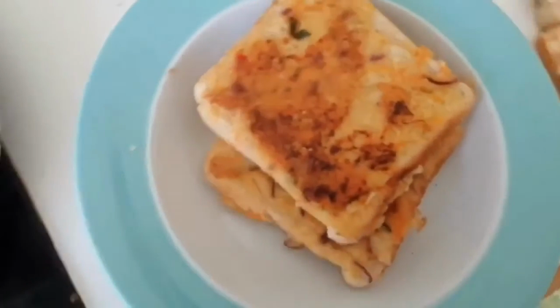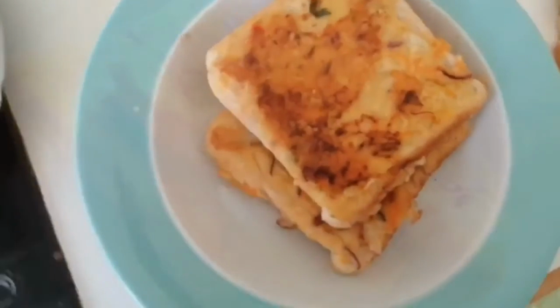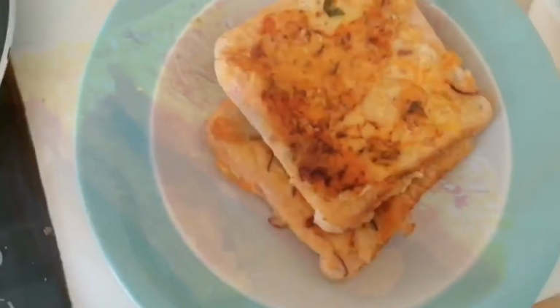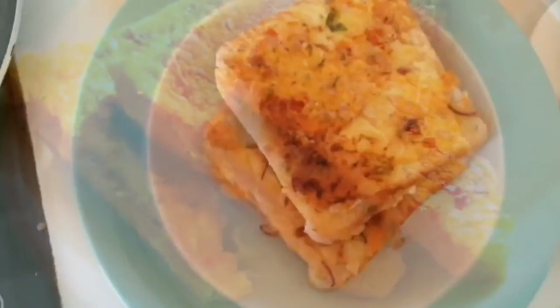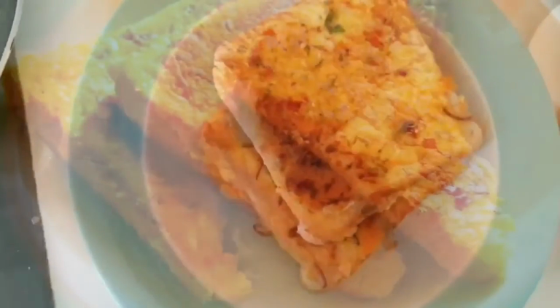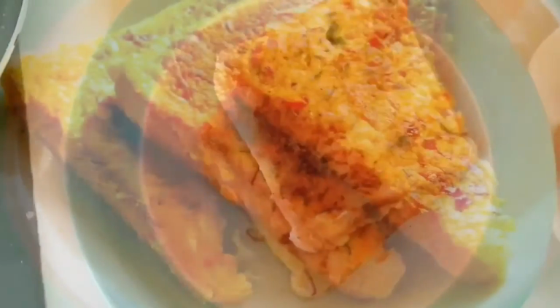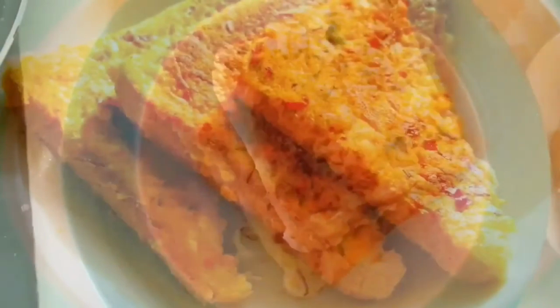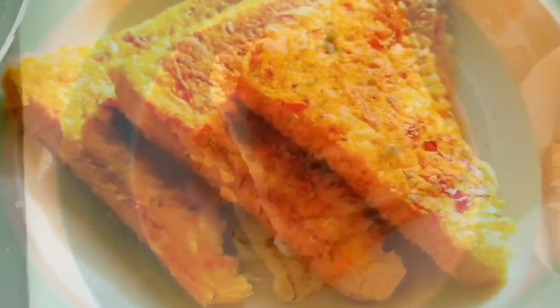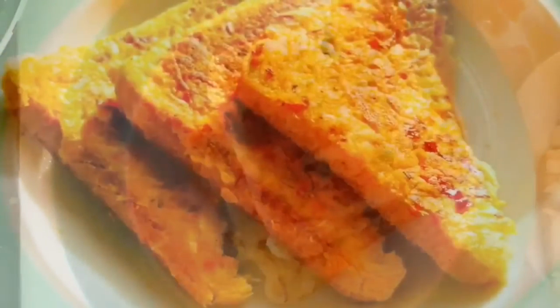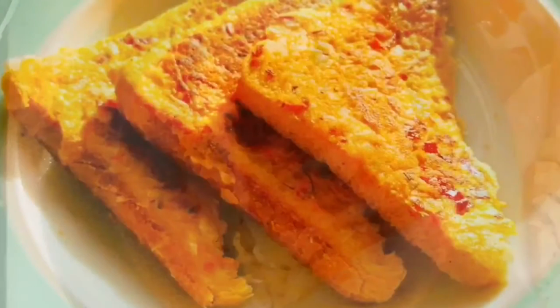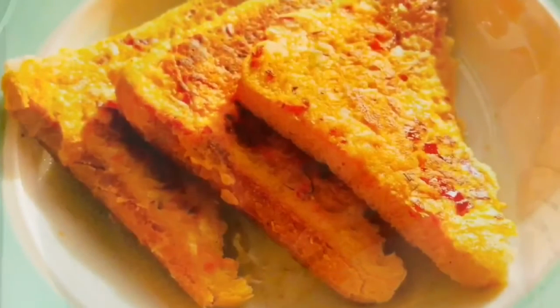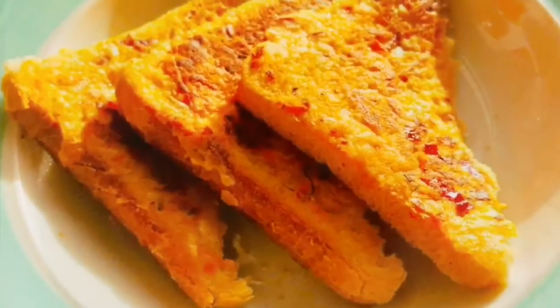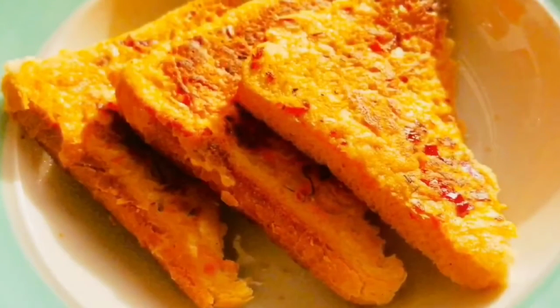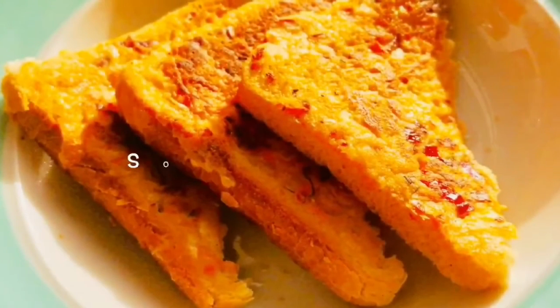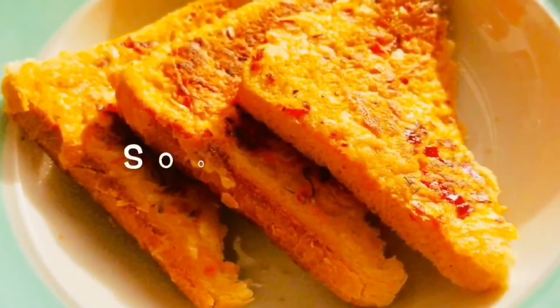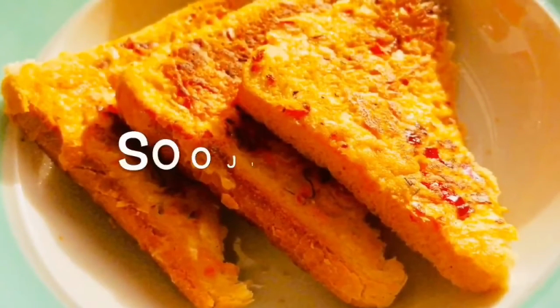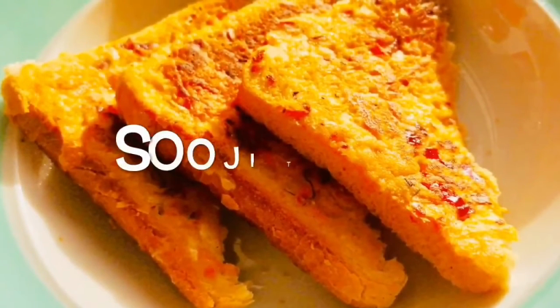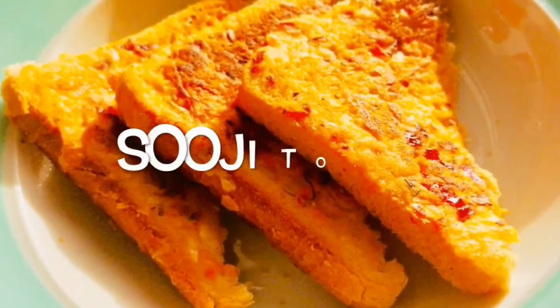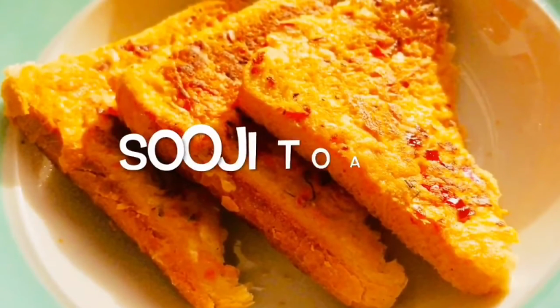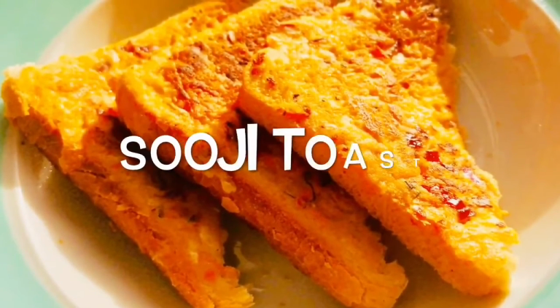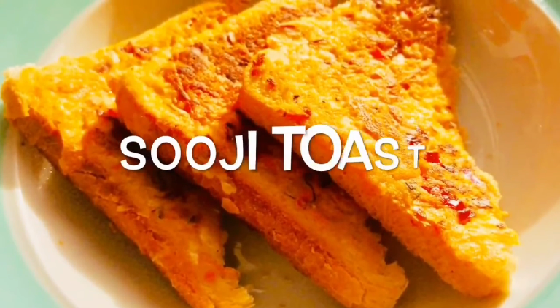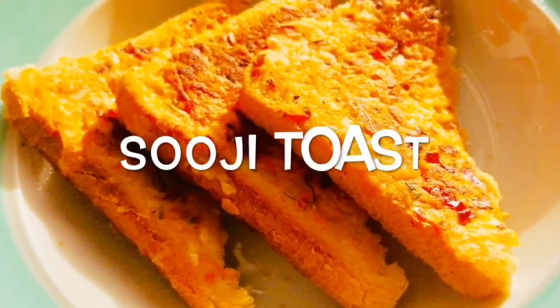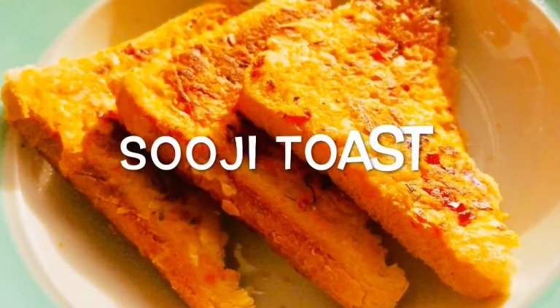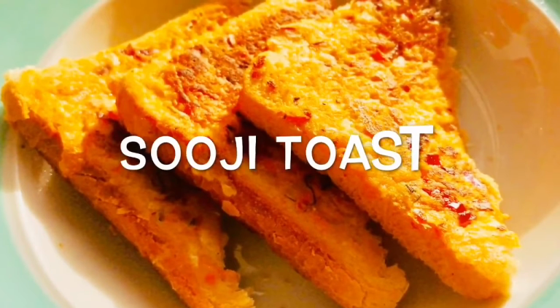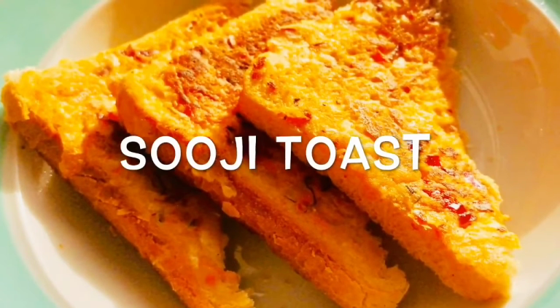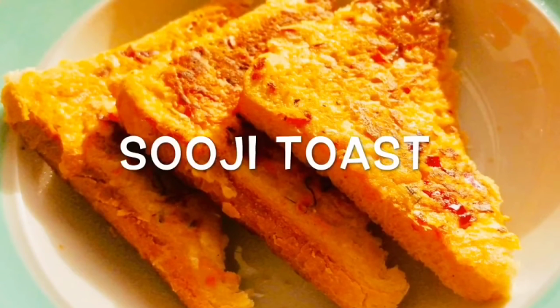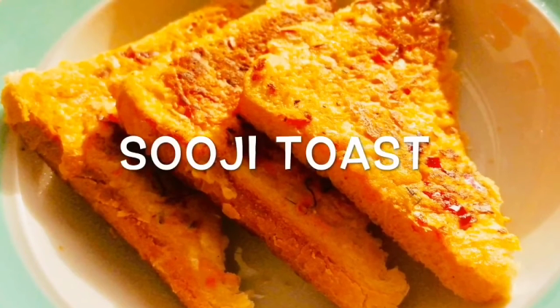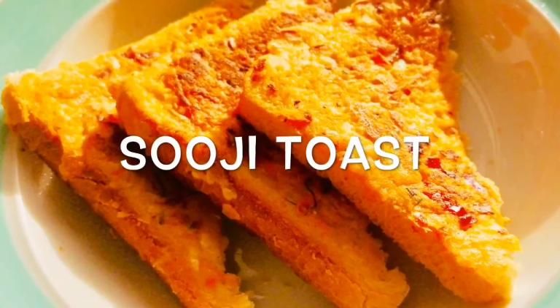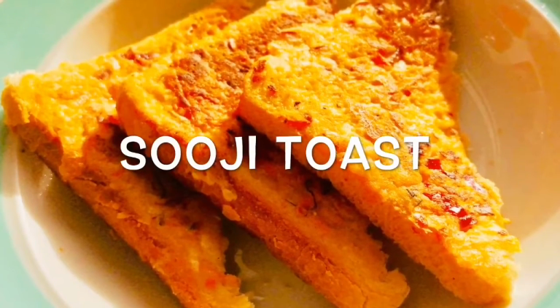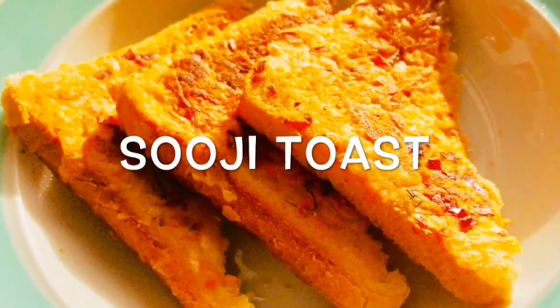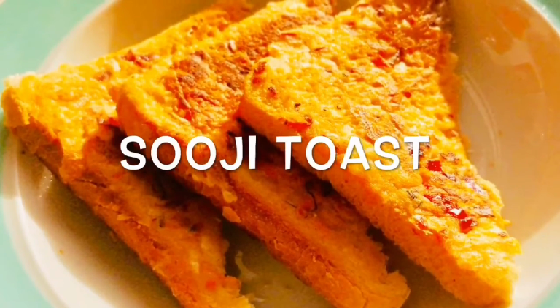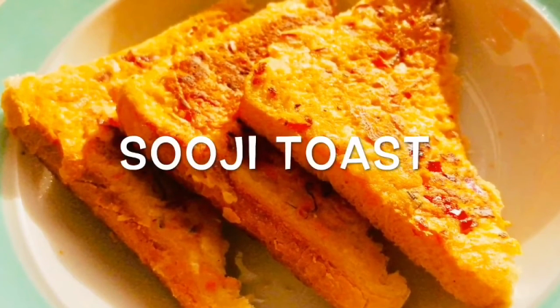You can also cut it in your desired shape. Delicious tasty sooji toast is ready to eat. You can serve this with sauce, mayonnaise, or your desired dip.